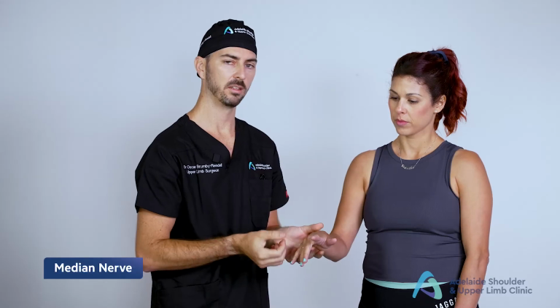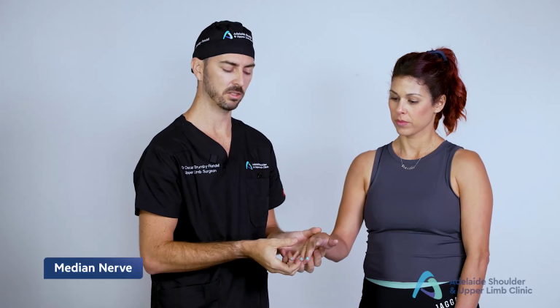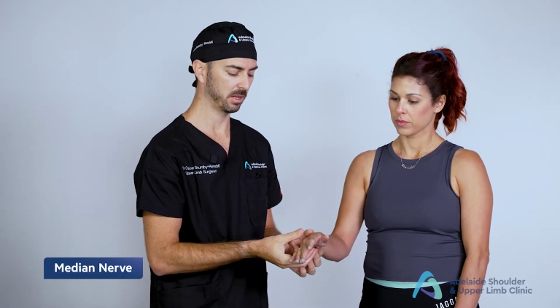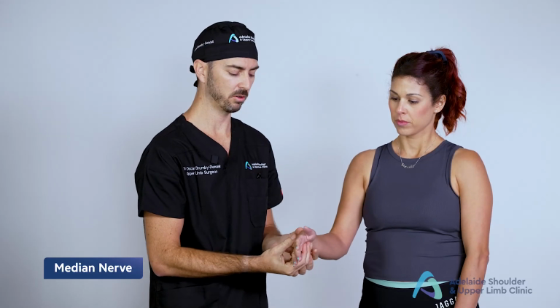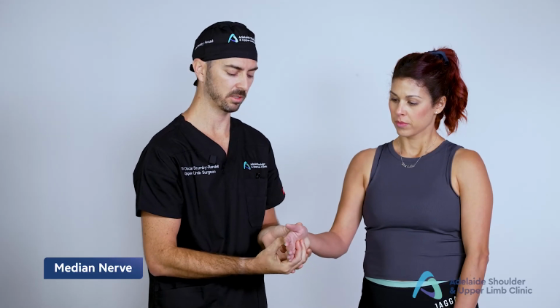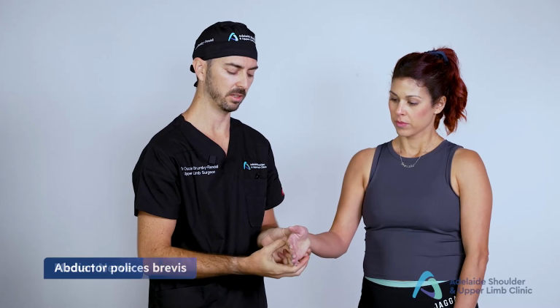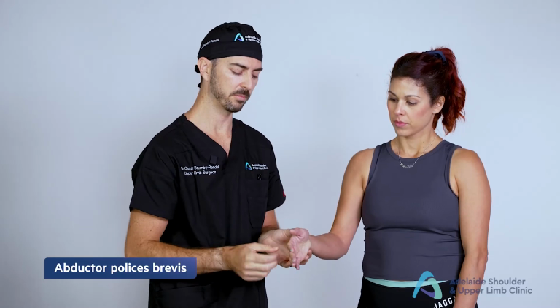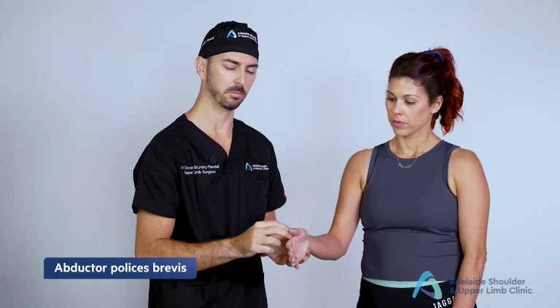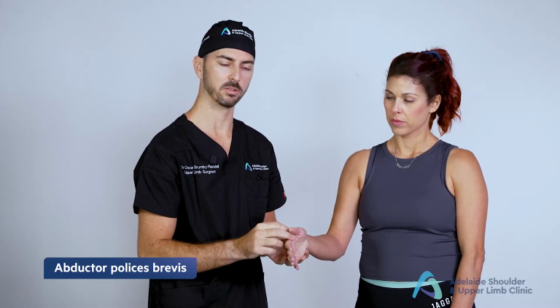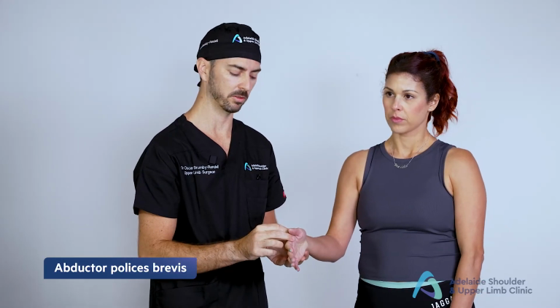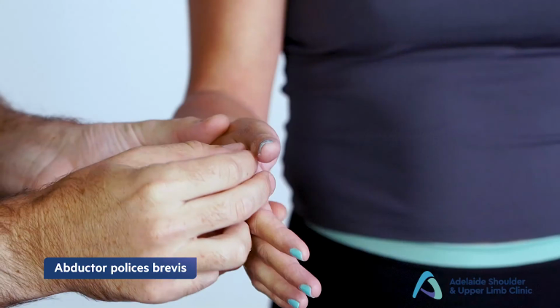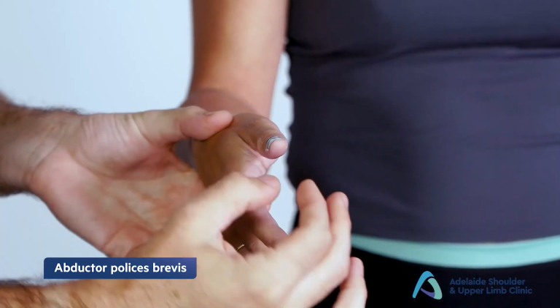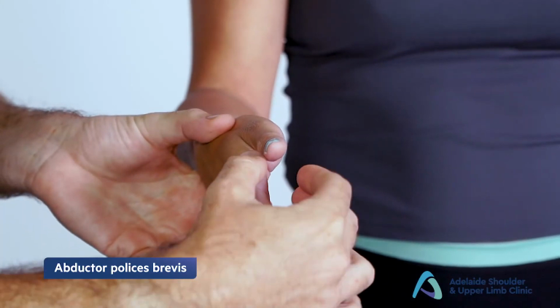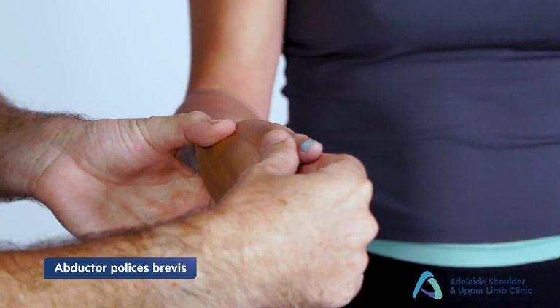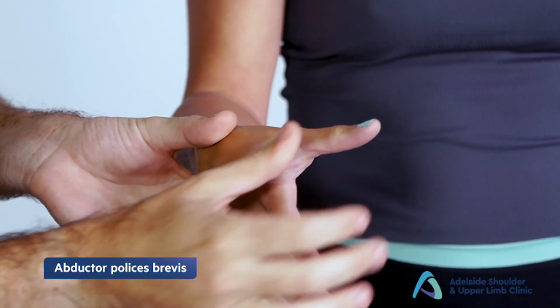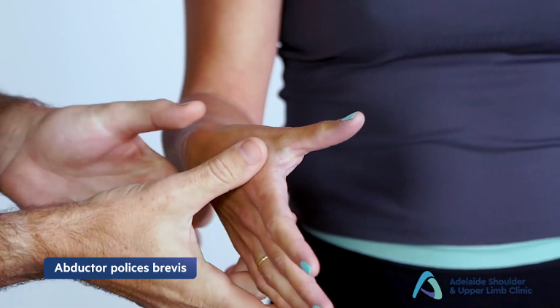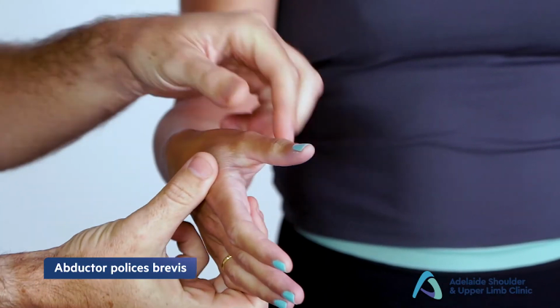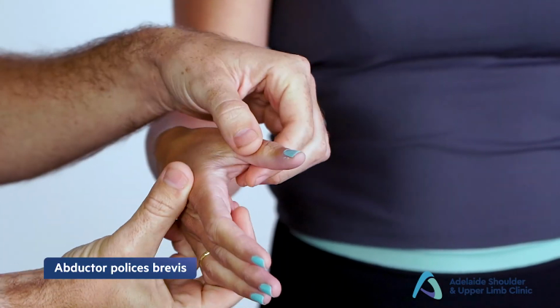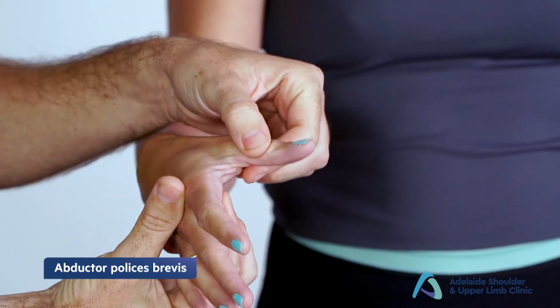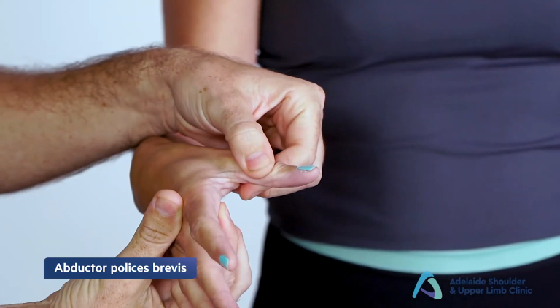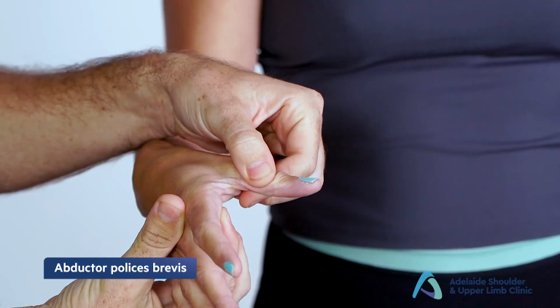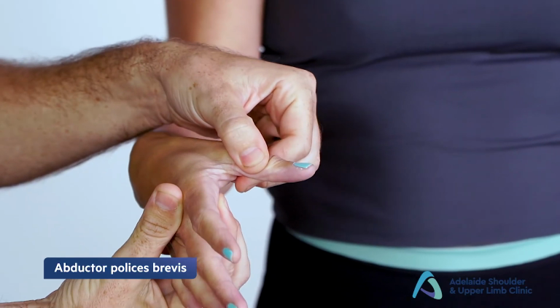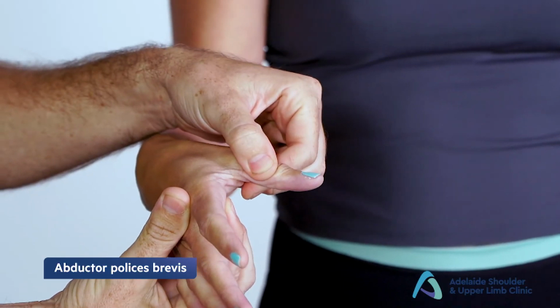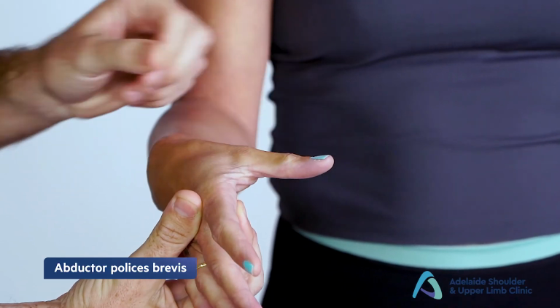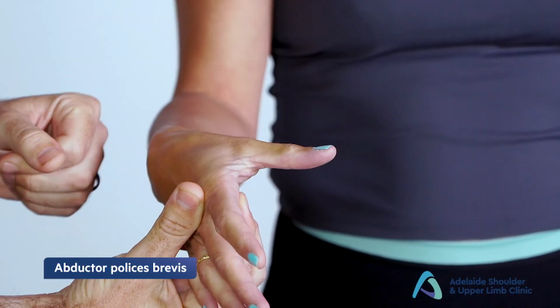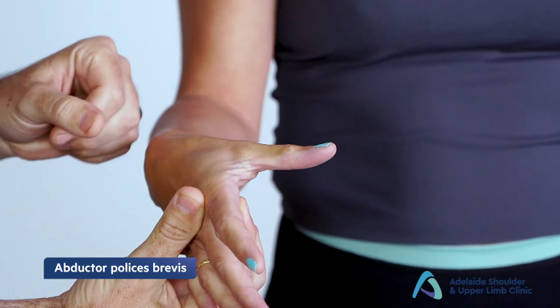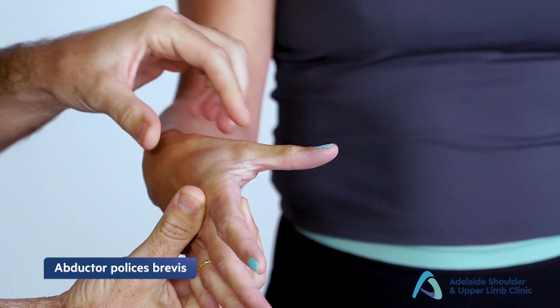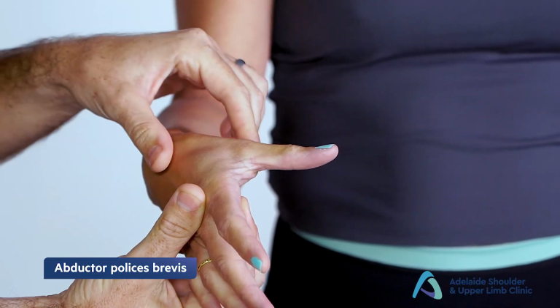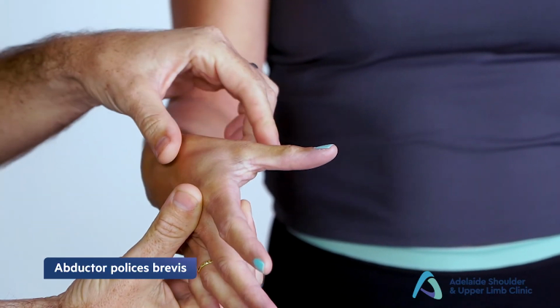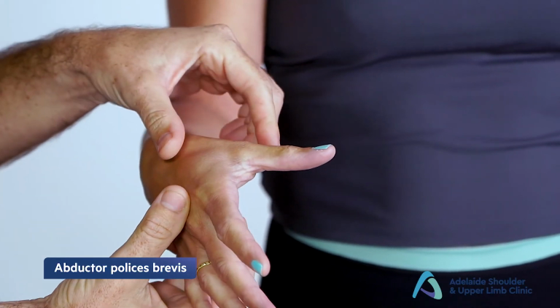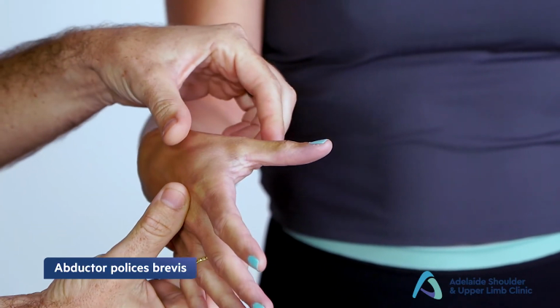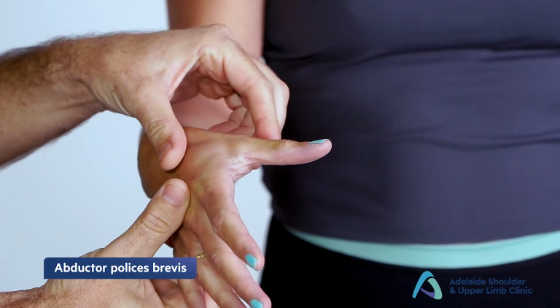Next is the median nerve testing, abductor pollicis brevis. Place the thumb in an abducted position, ask the patient to hold it there, keep it there and don't let me move it.